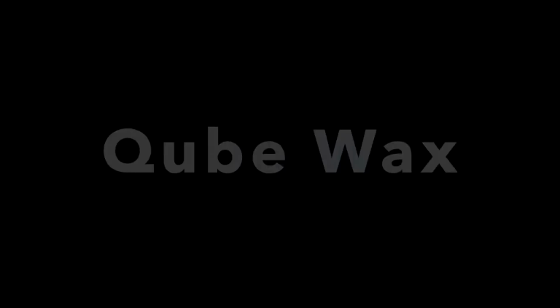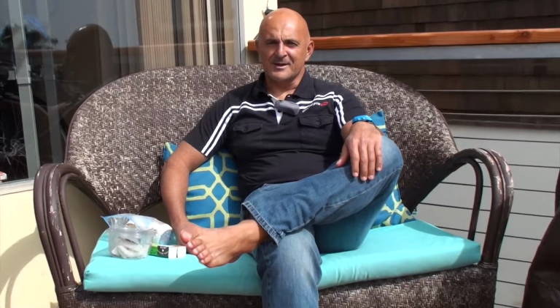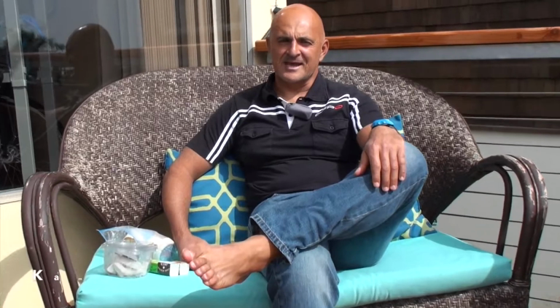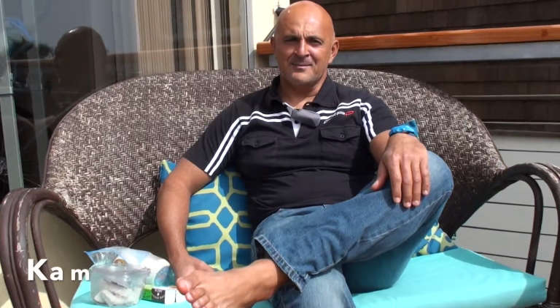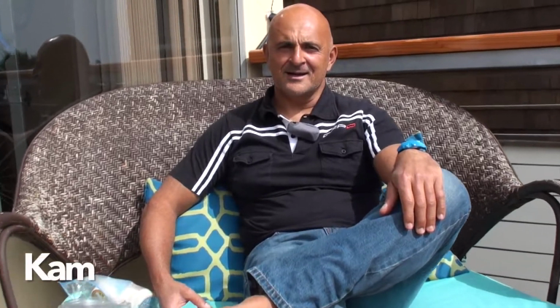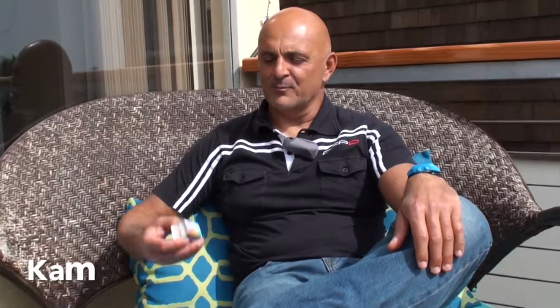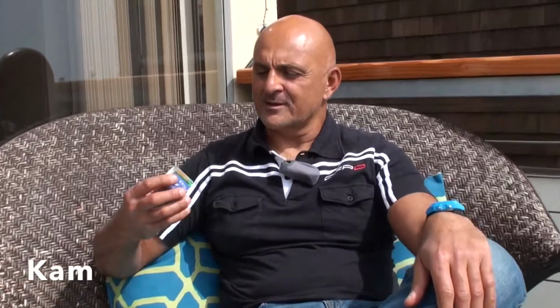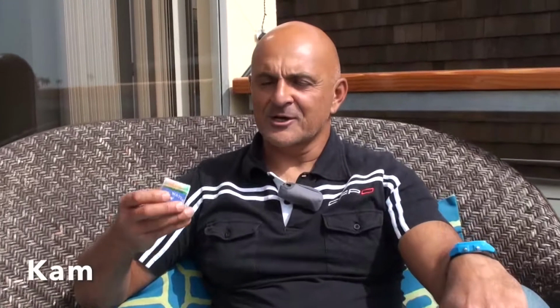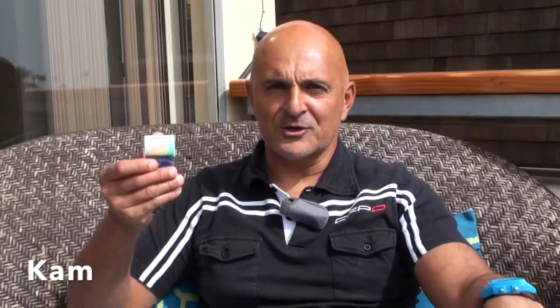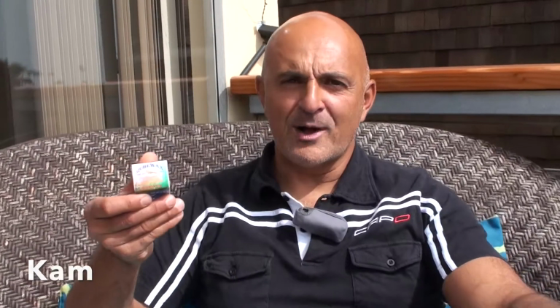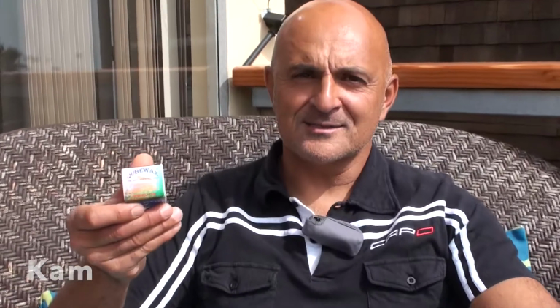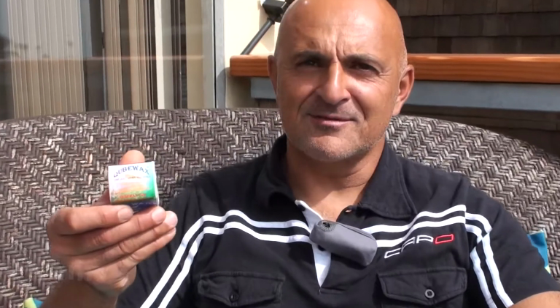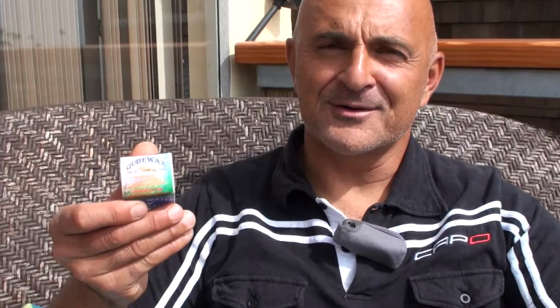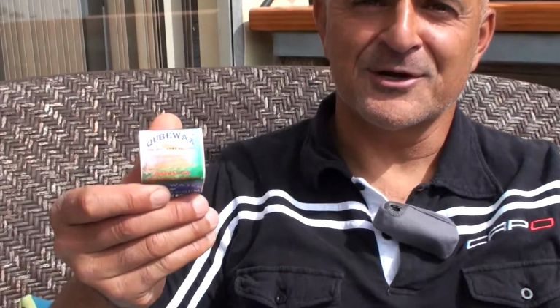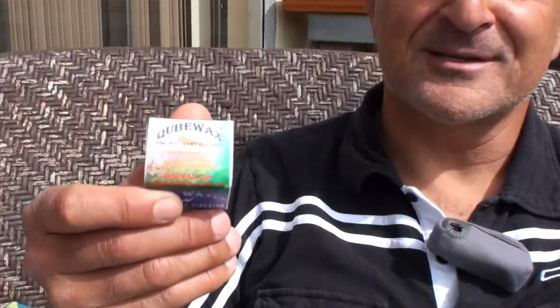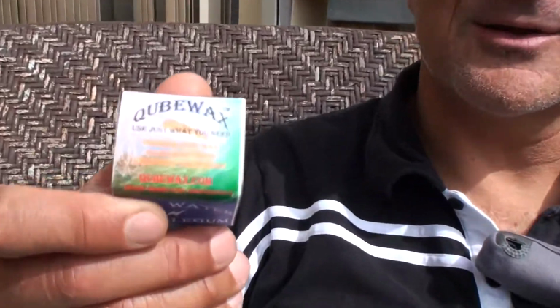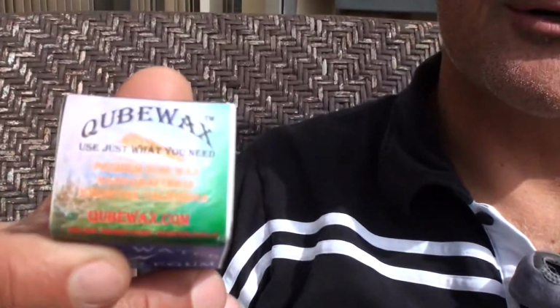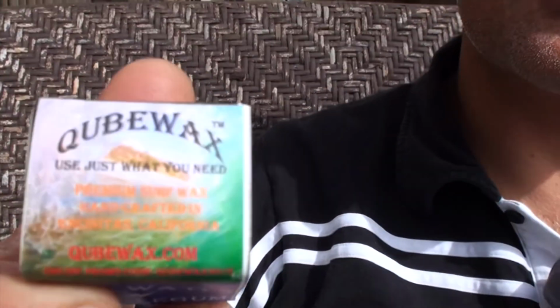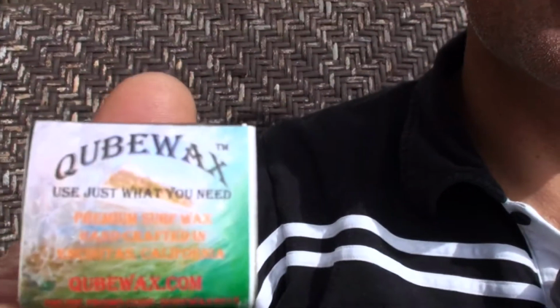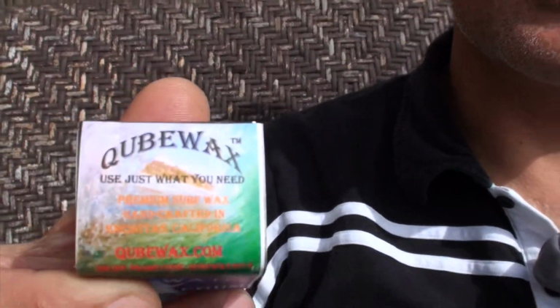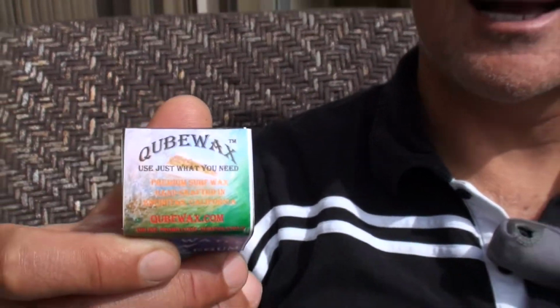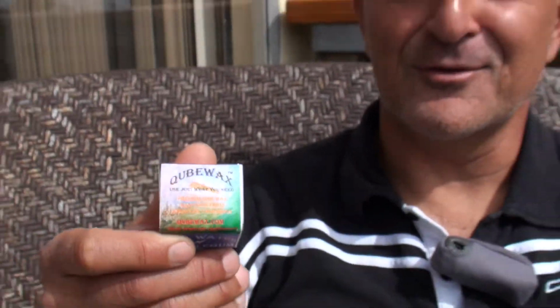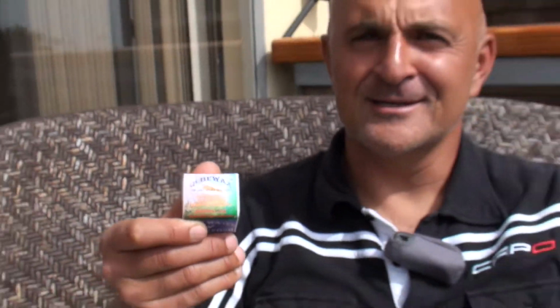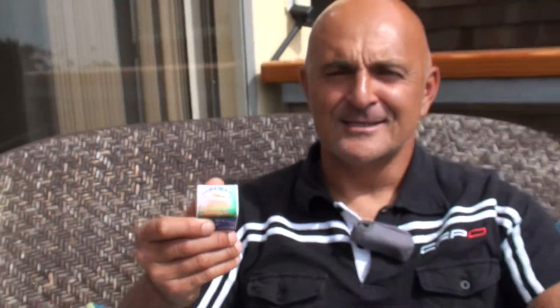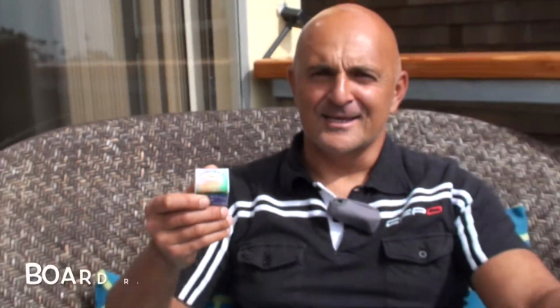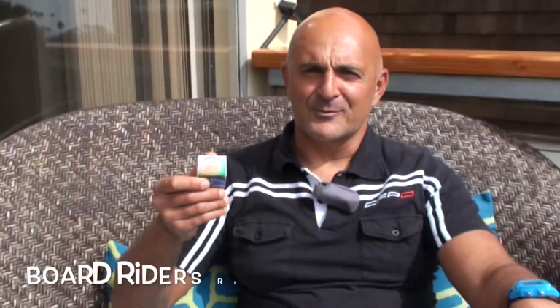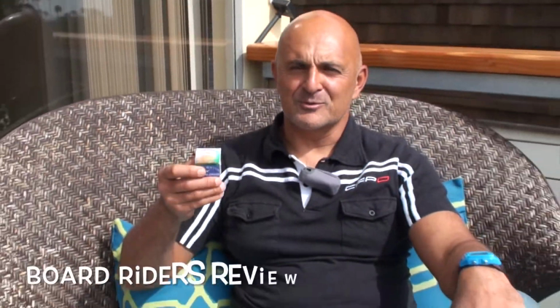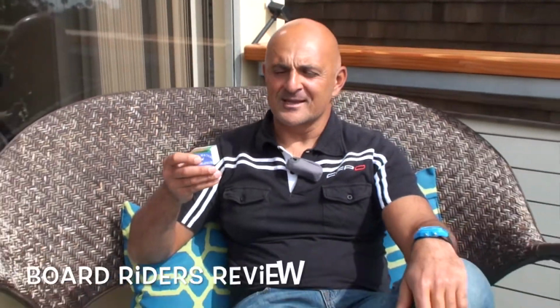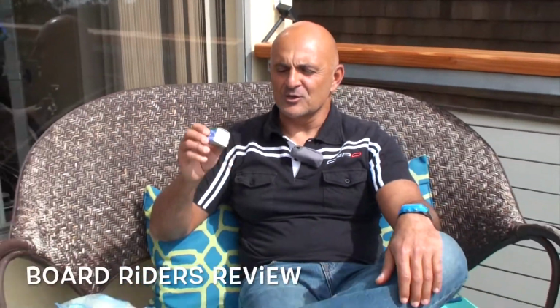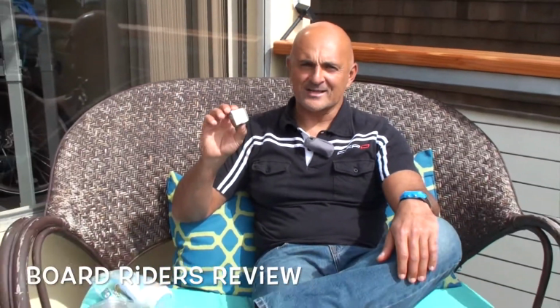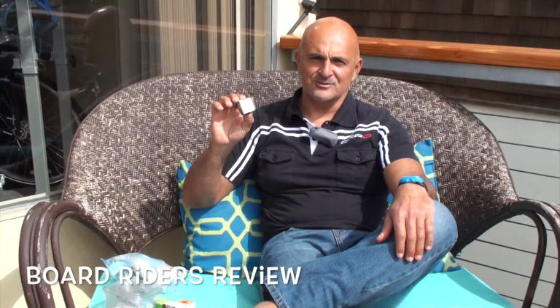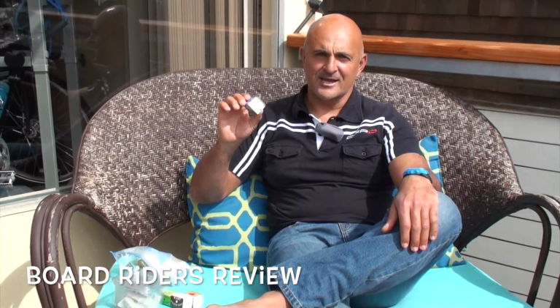My name is Cam. I'm with a company called Cube Wax — I'm the founder. We're here at the headquarters in Encinitas, California, and we're going to present the Cube Wax to you today.